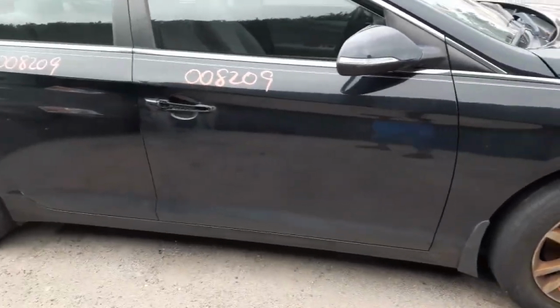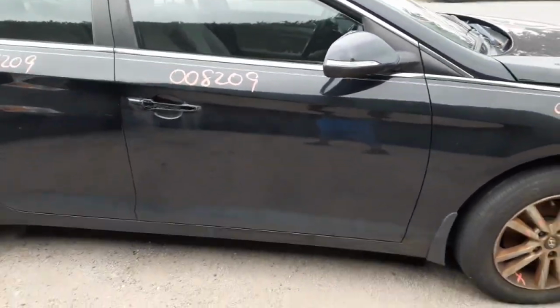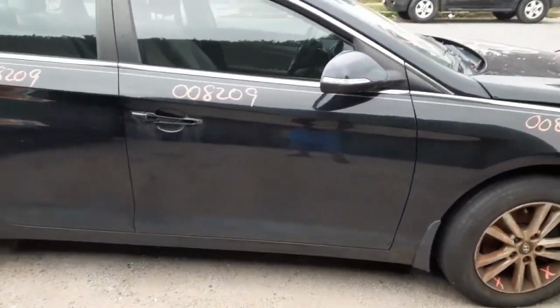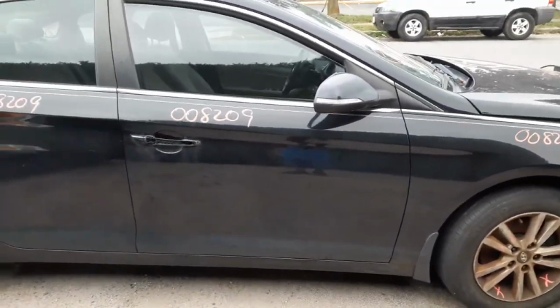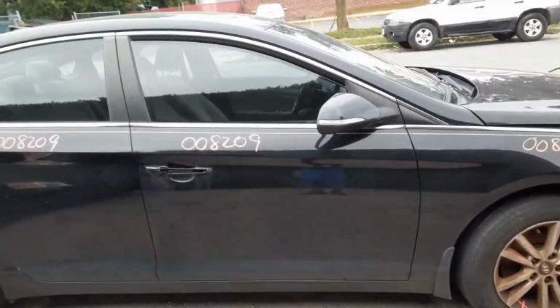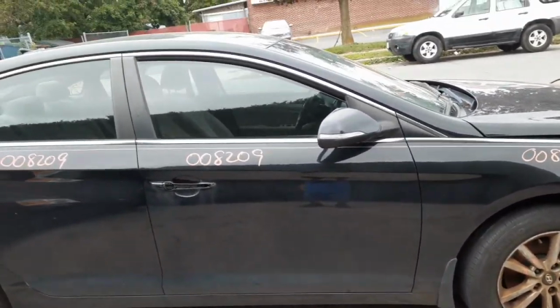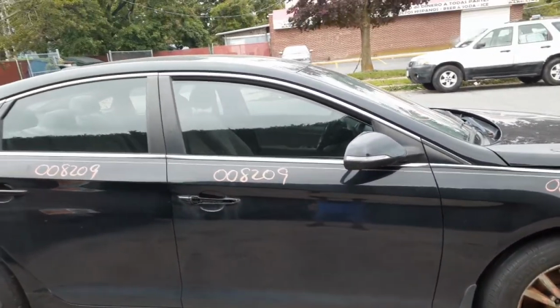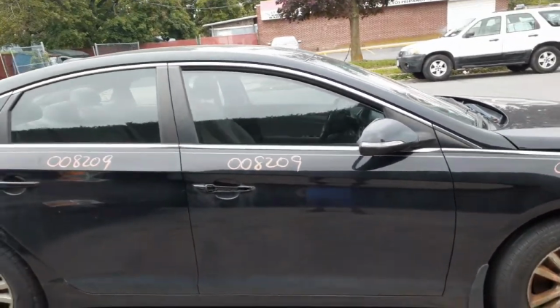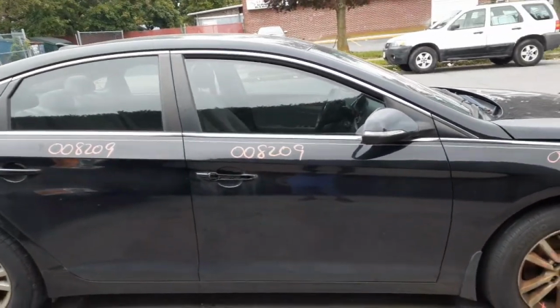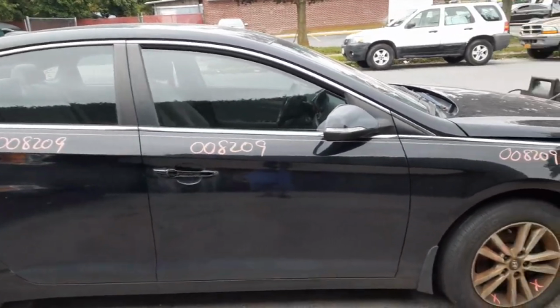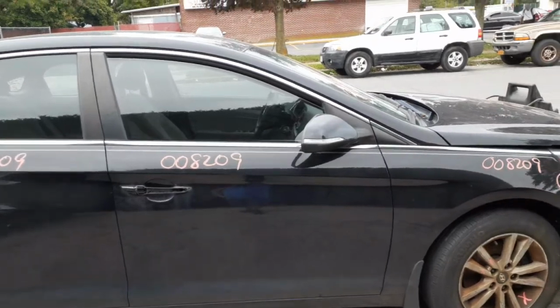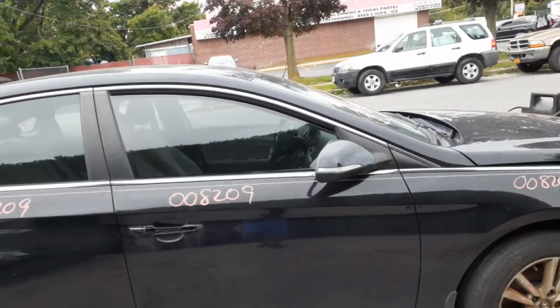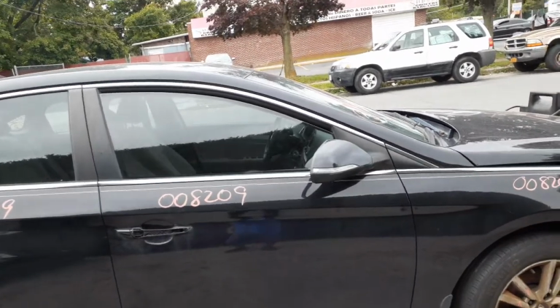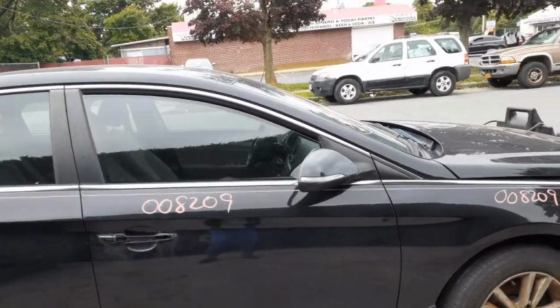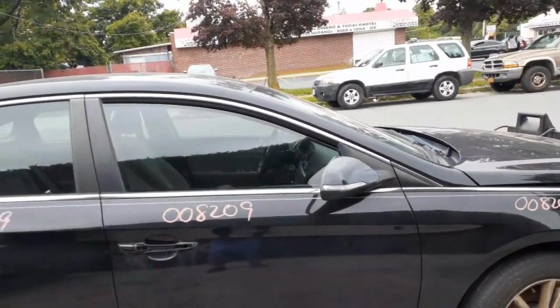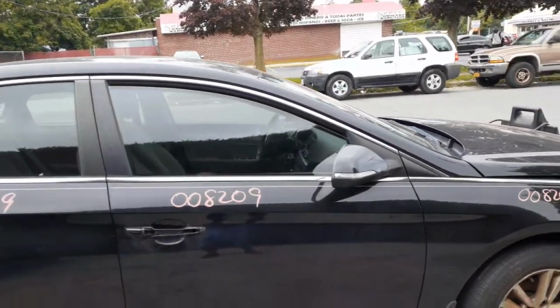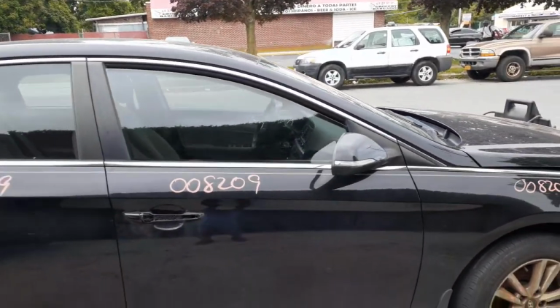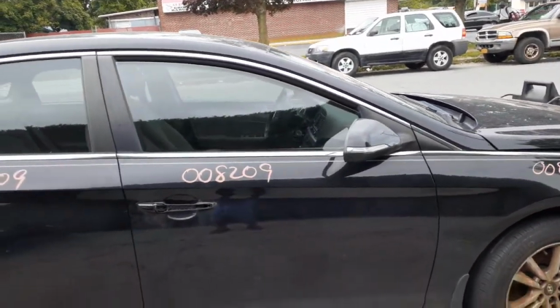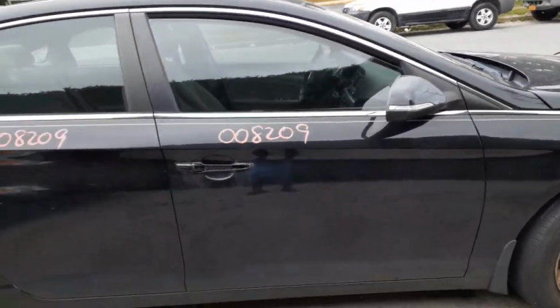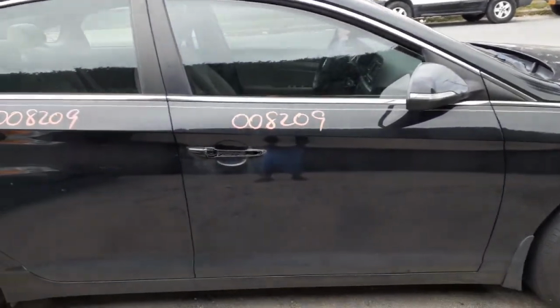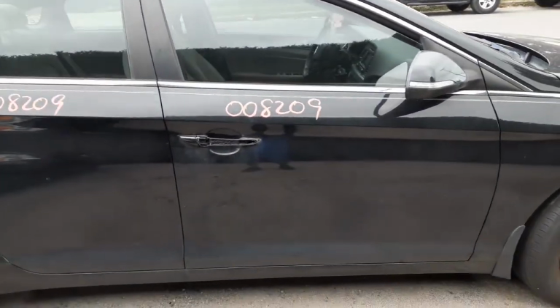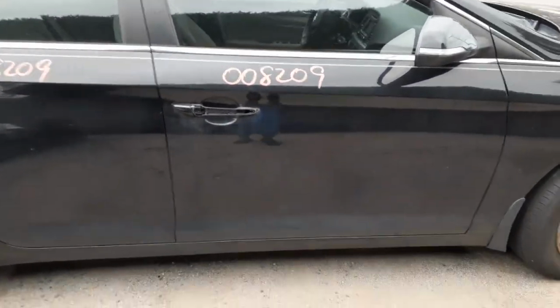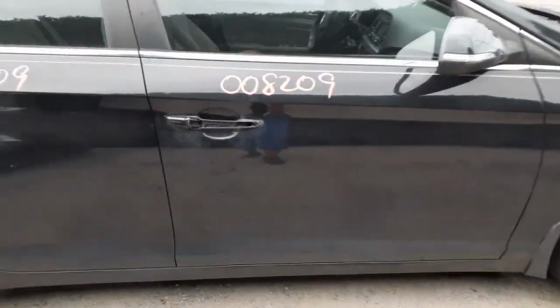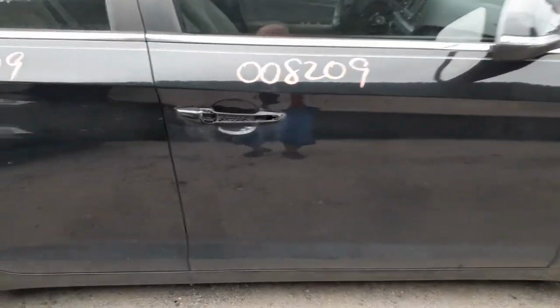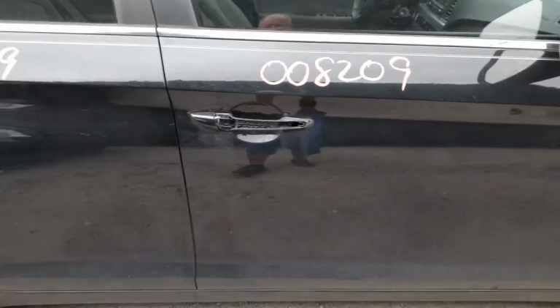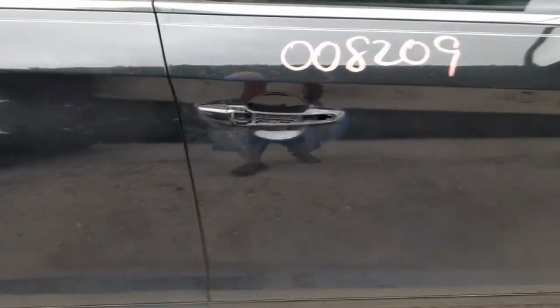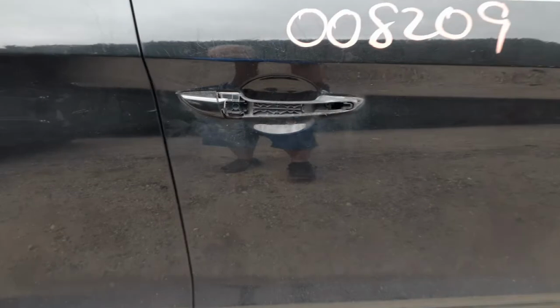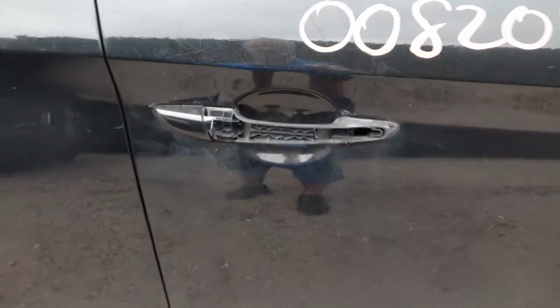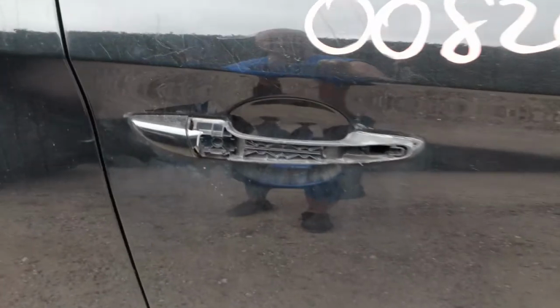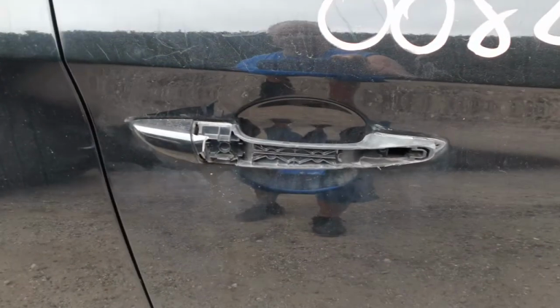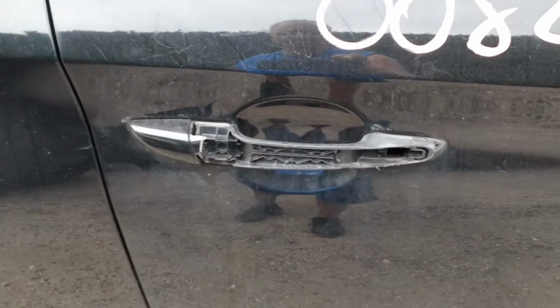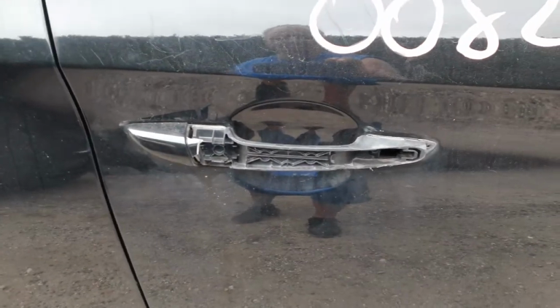You got a right front door — power window, power locks. You got a right side mirror that's power, it has a signal. The outside handle does work, but it's got the covers broke.